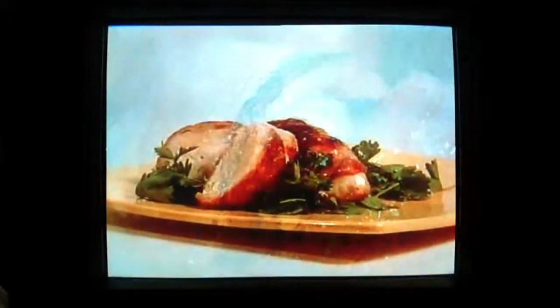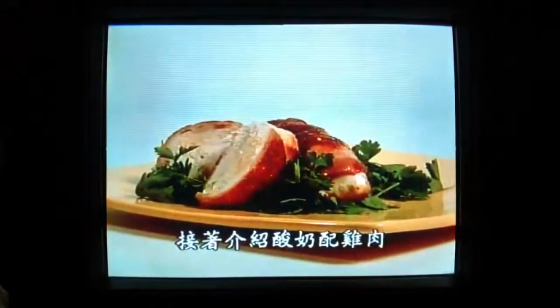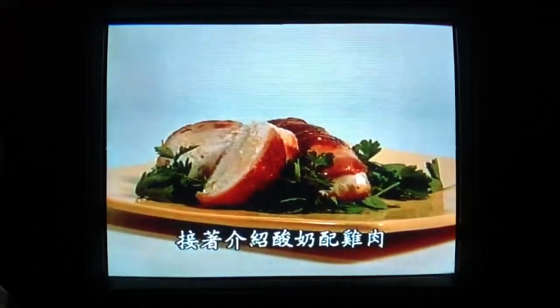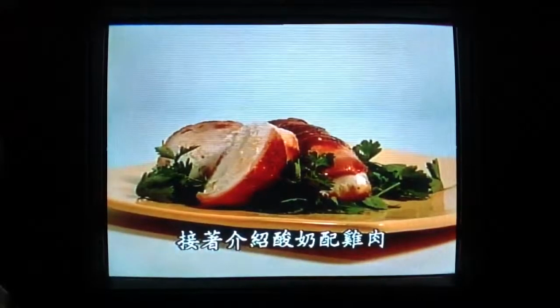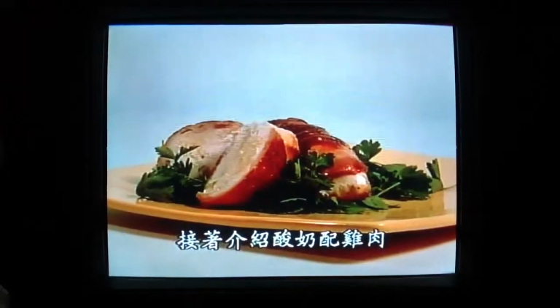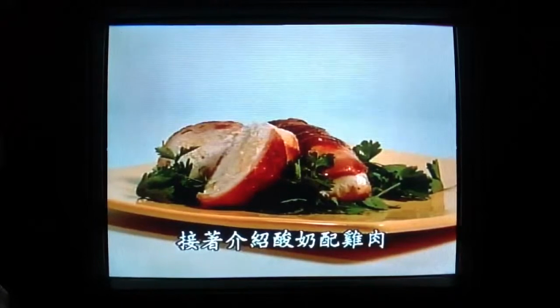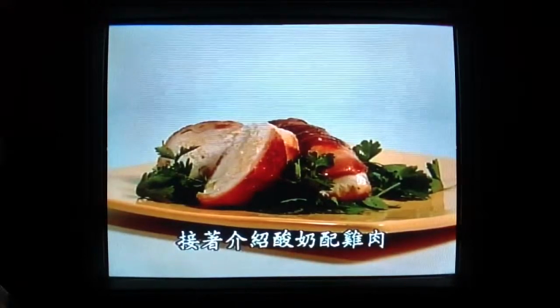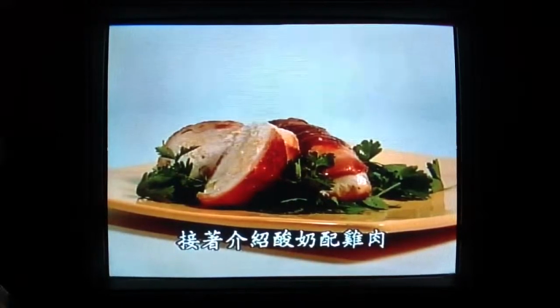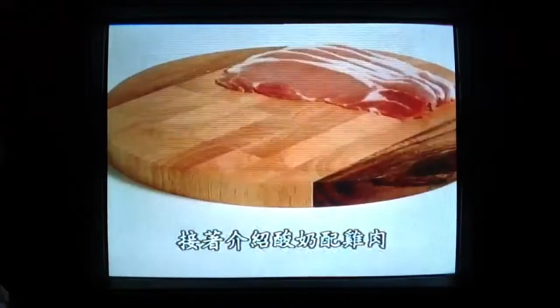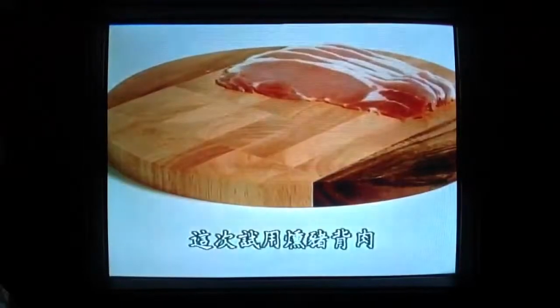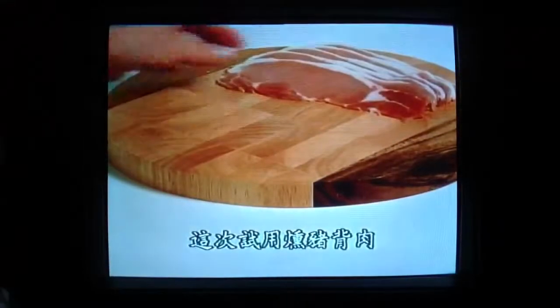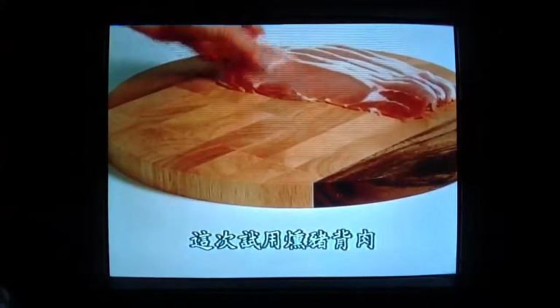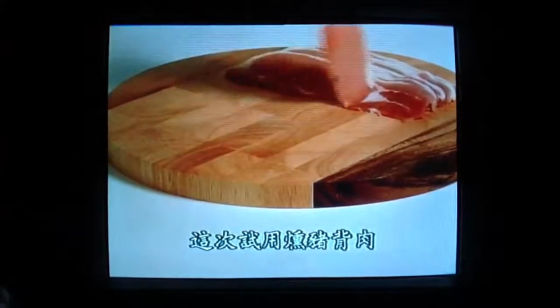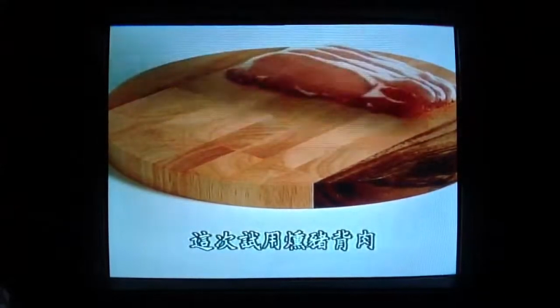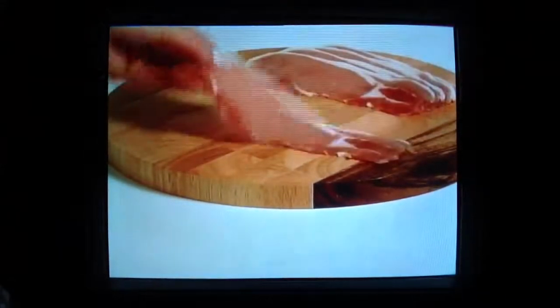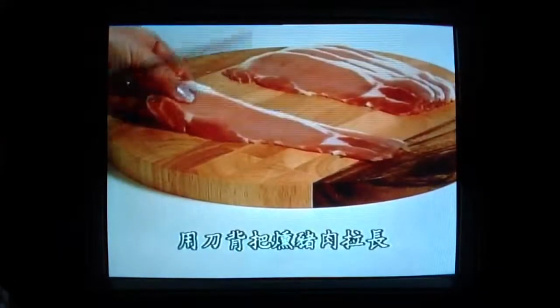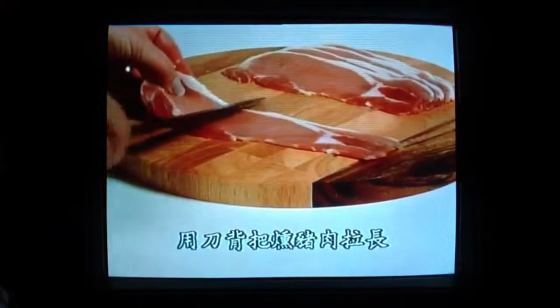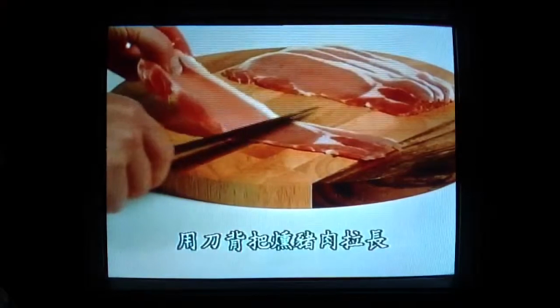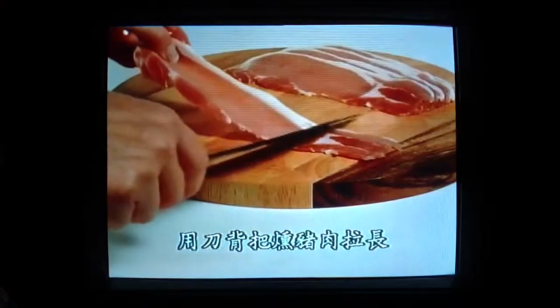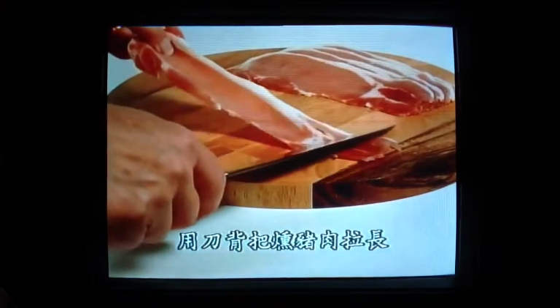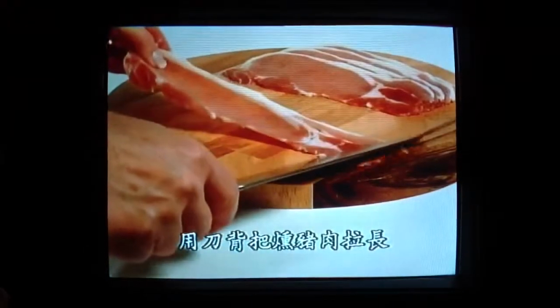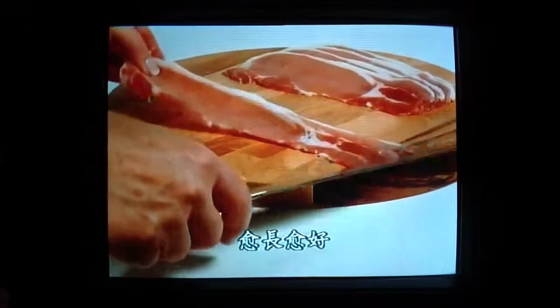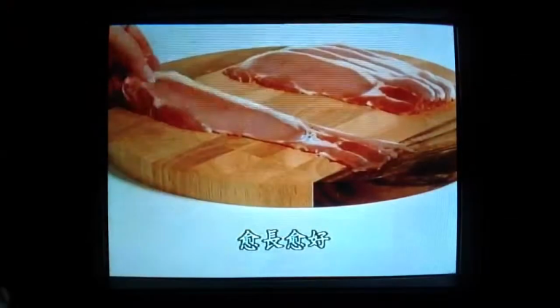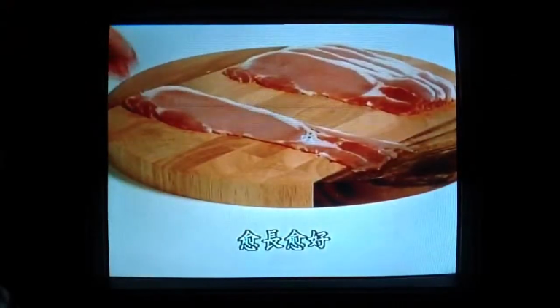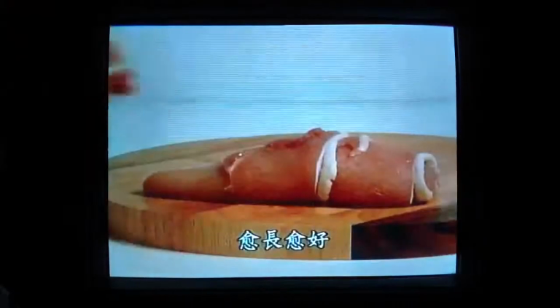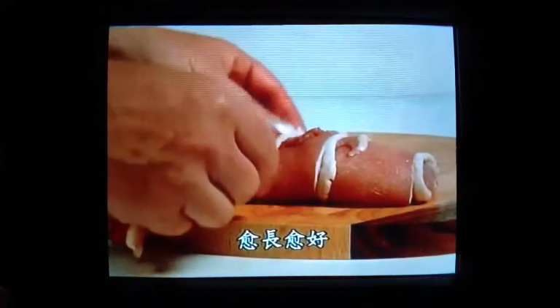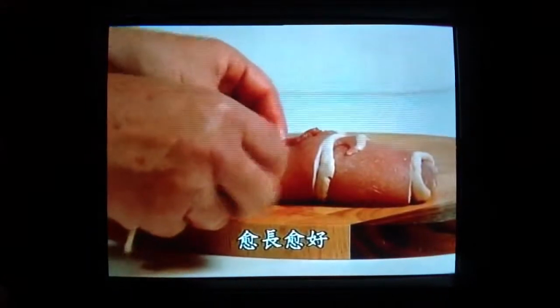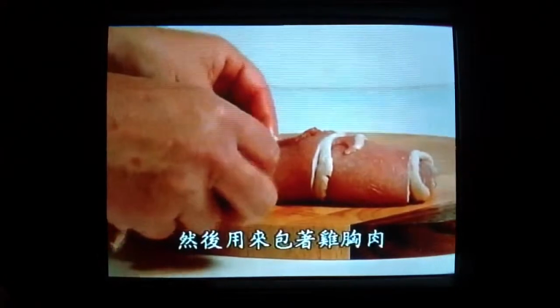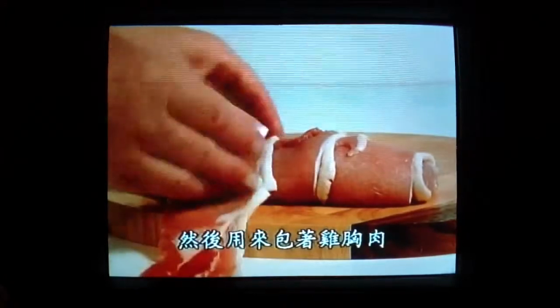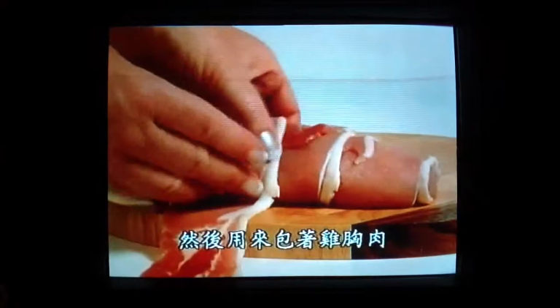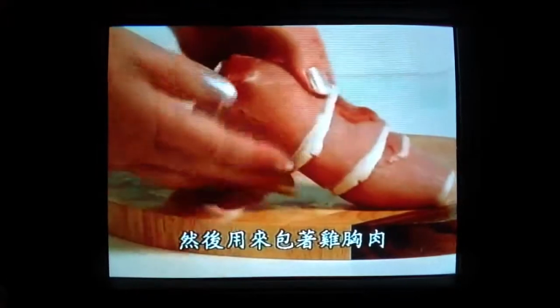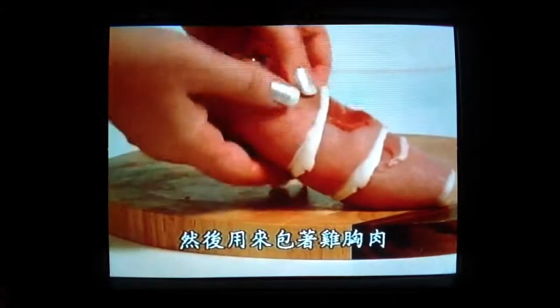For another attractive combination, team bacon up with chicken. Try back bacon this time. Stretch a couple of rashers with the back of a sharp knife to make them as long as possible, then wrap them around a plump chicken breast.